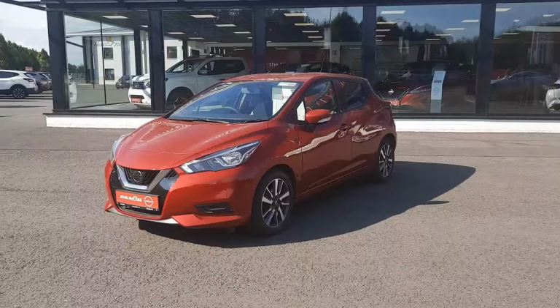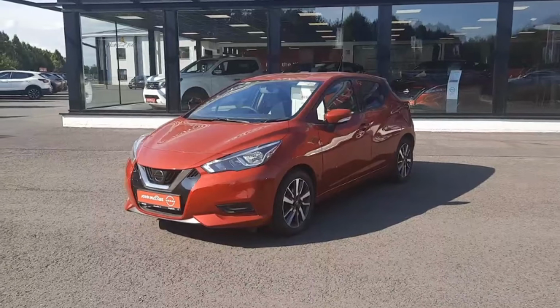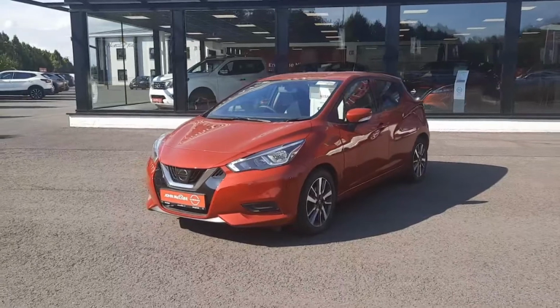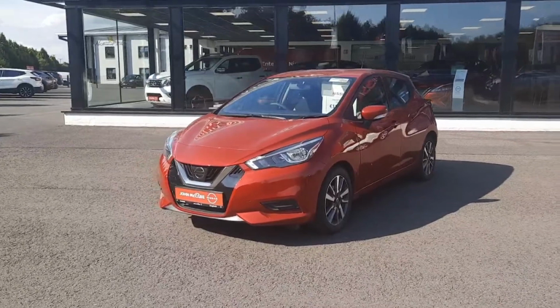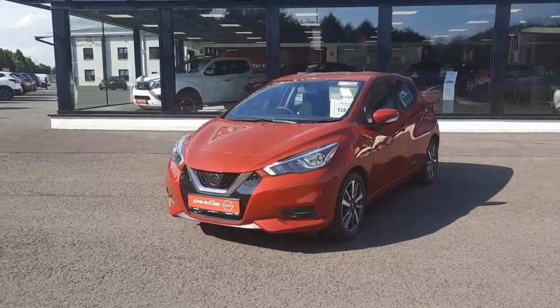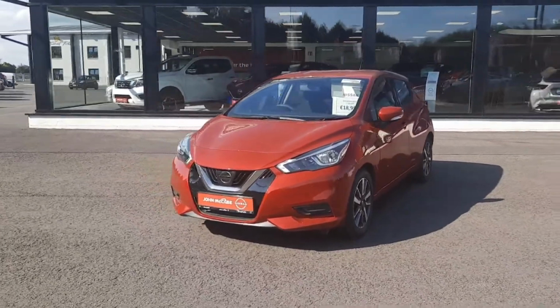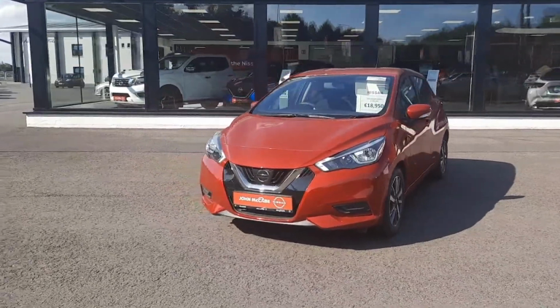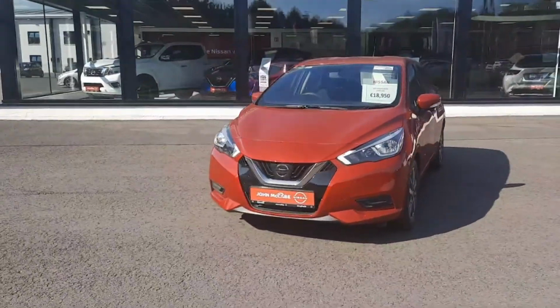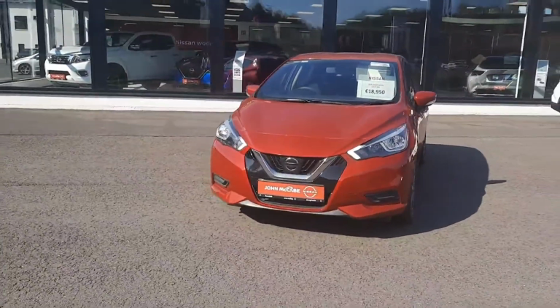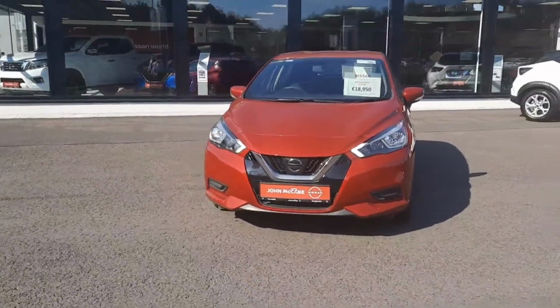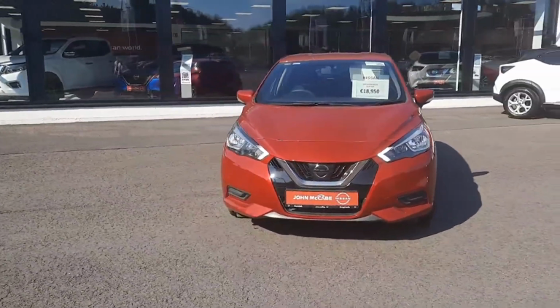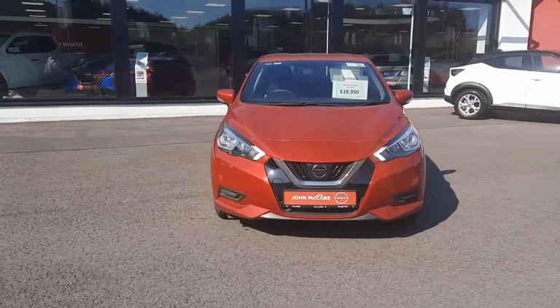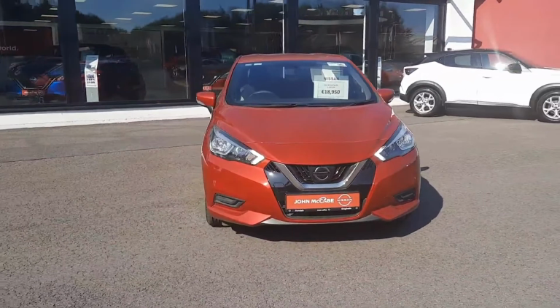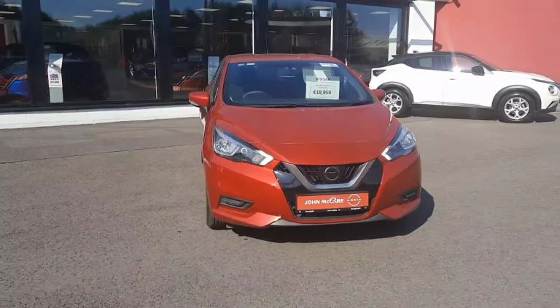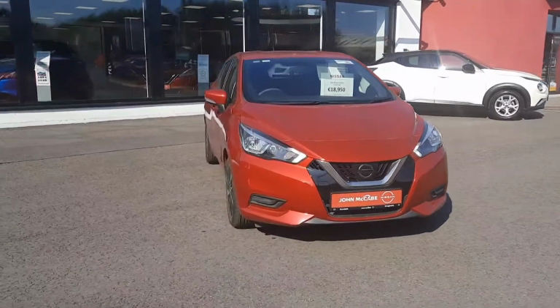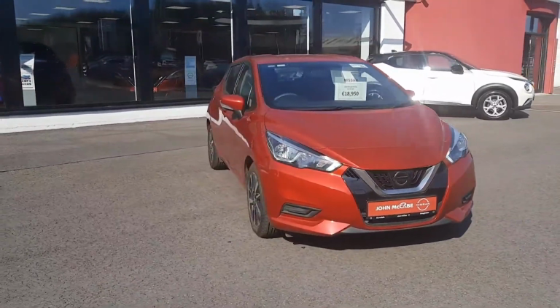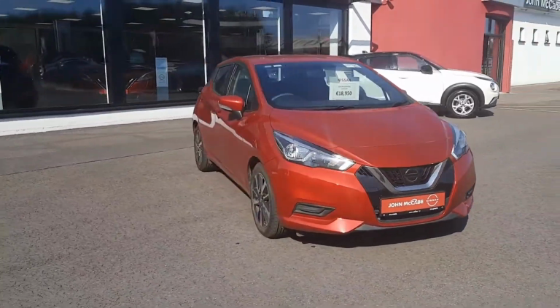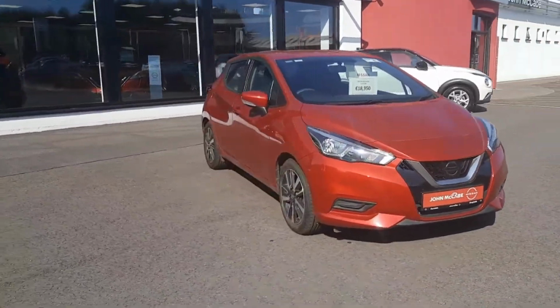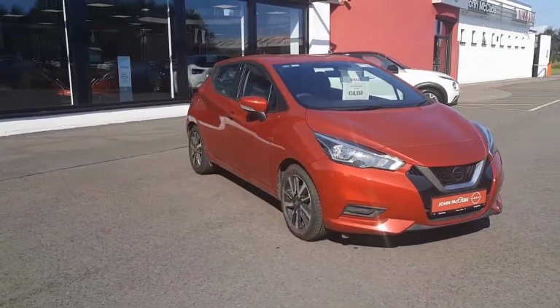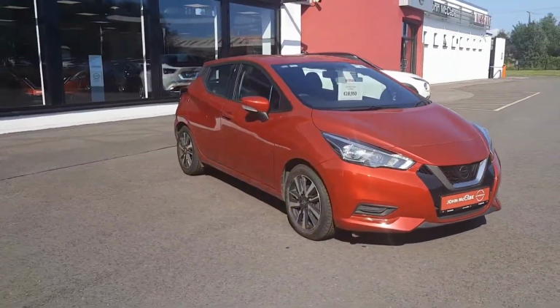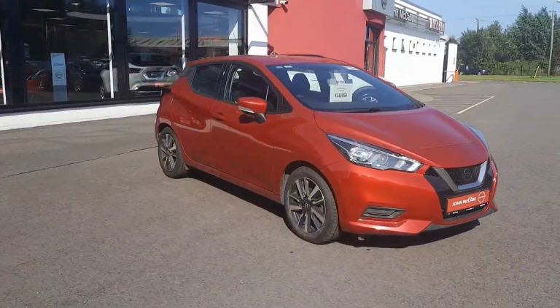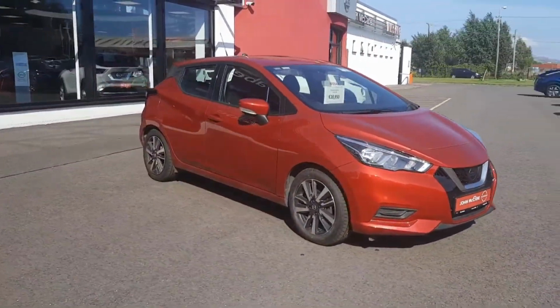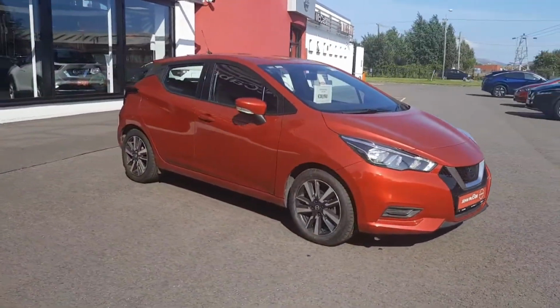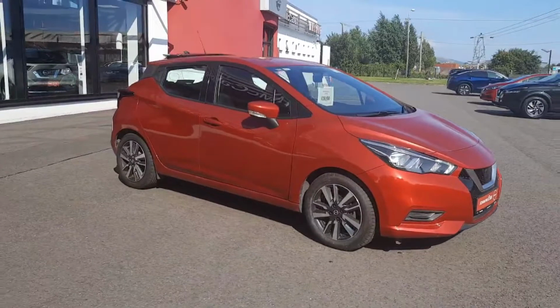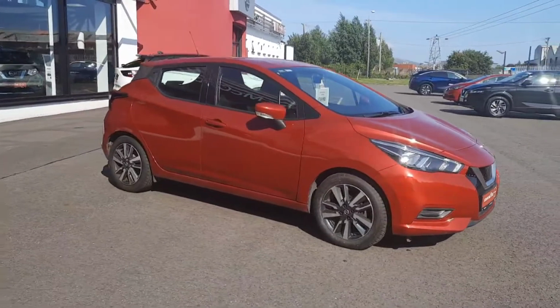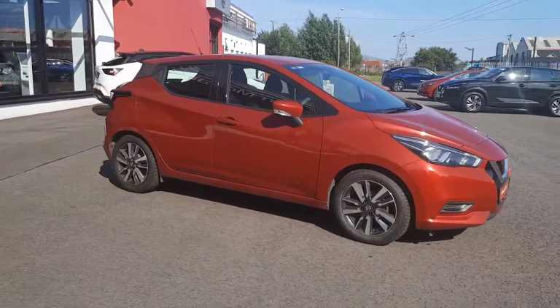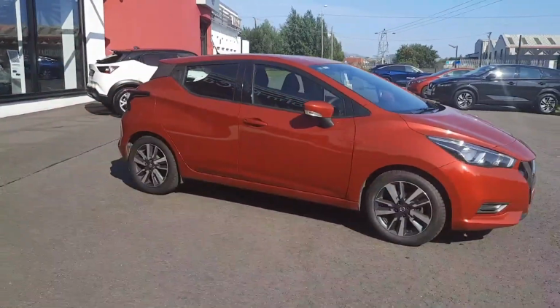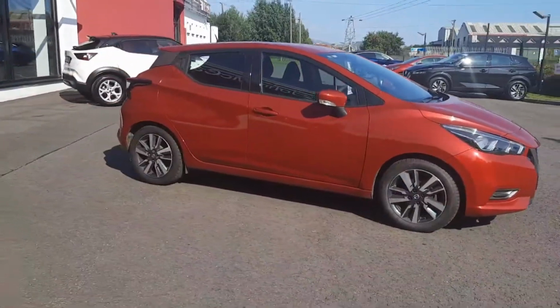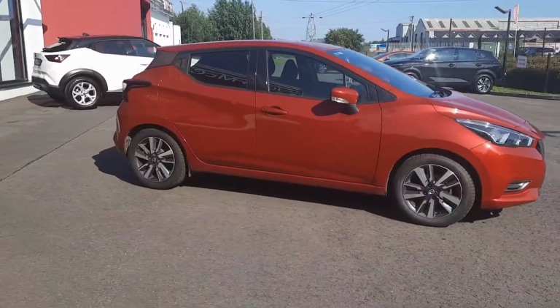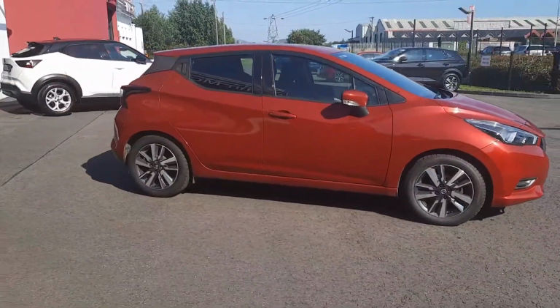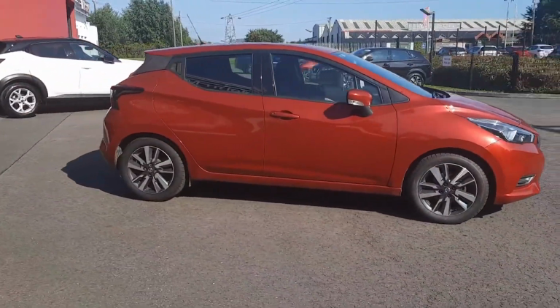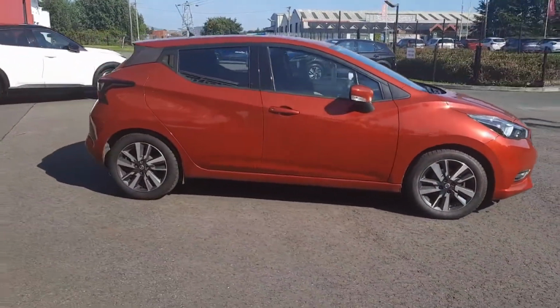Hi, Barry here from John McCabe Nissan in the Dock. Today I'm going to present to you this 2019 Nissan Micra. It's a 1 litre petrol finished in metallic red. It's the SV model — the most popular in the range.